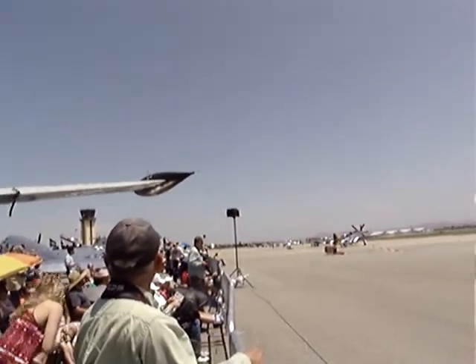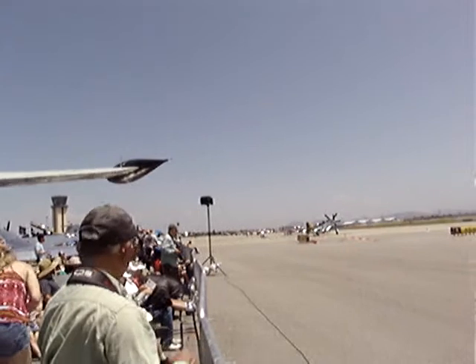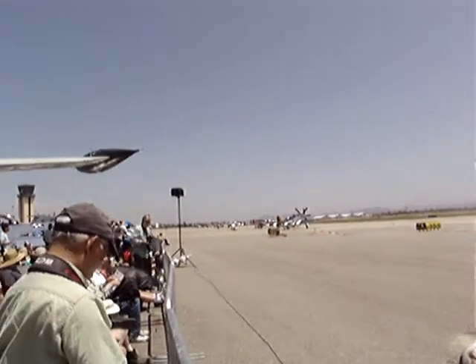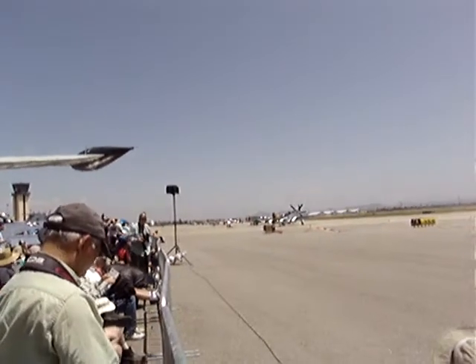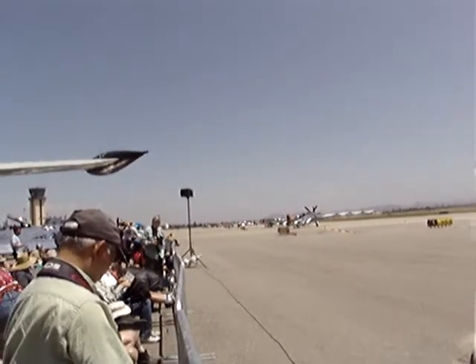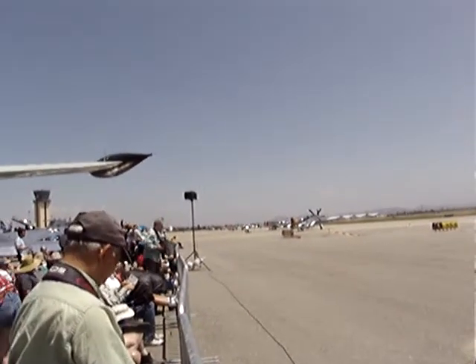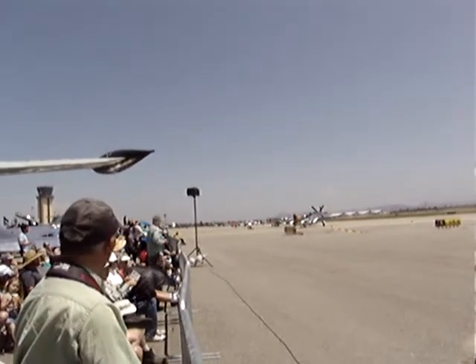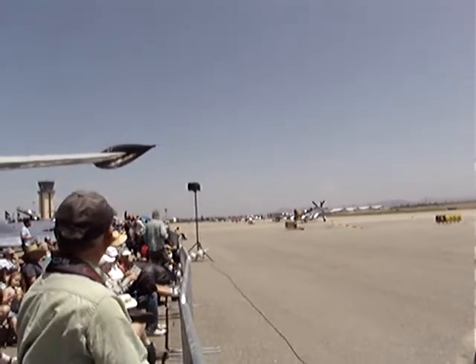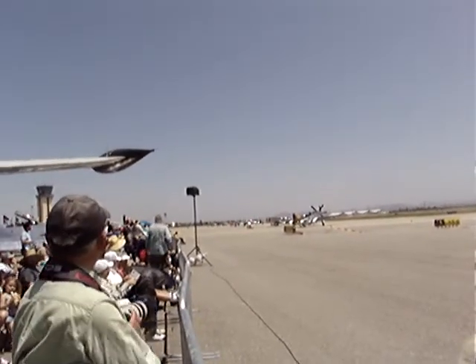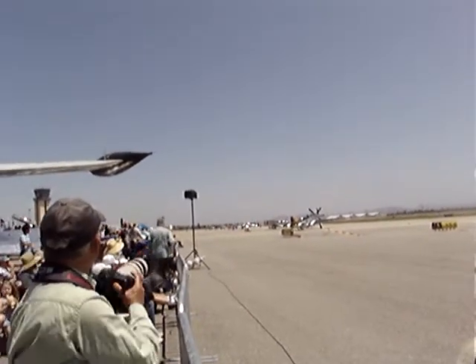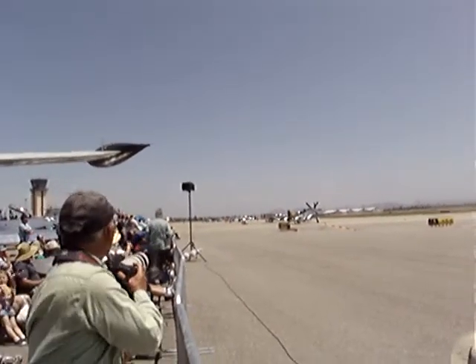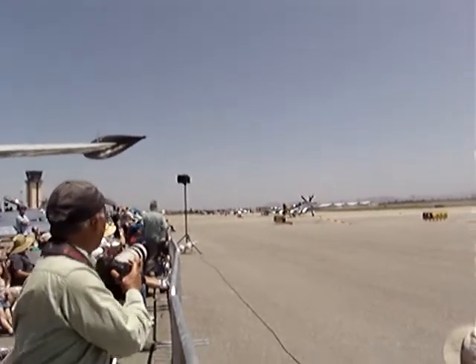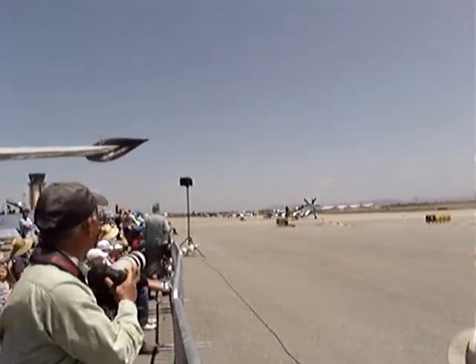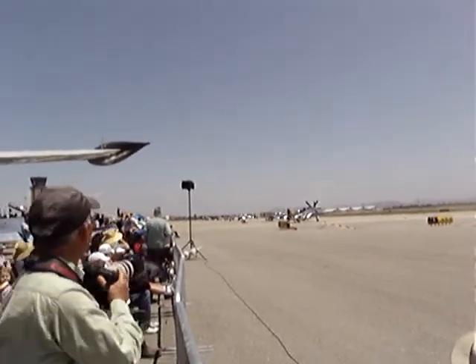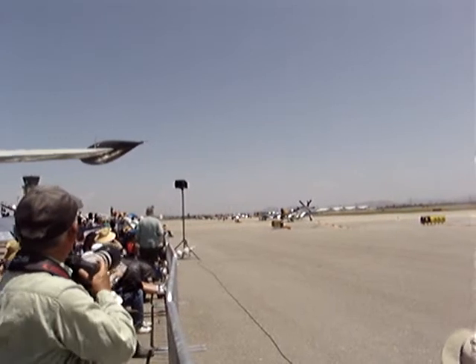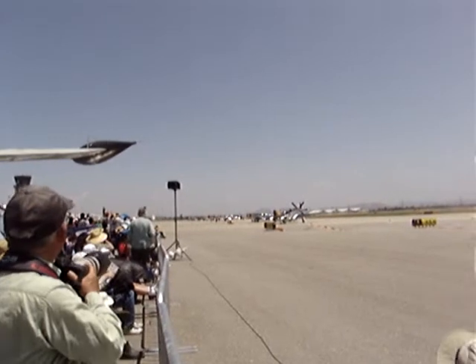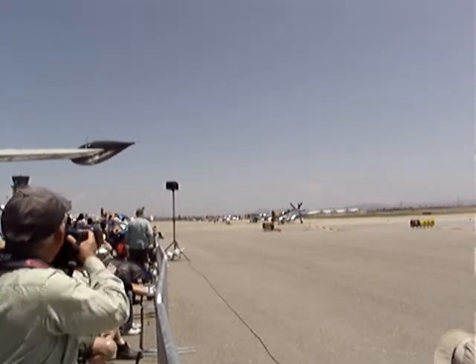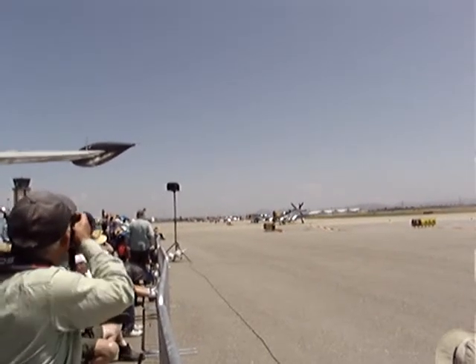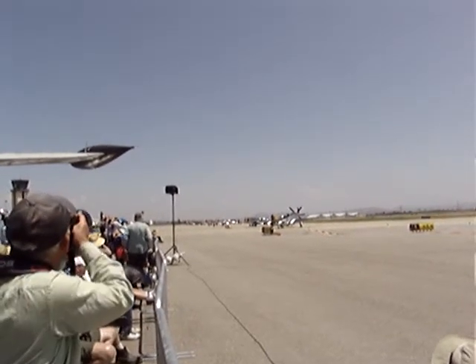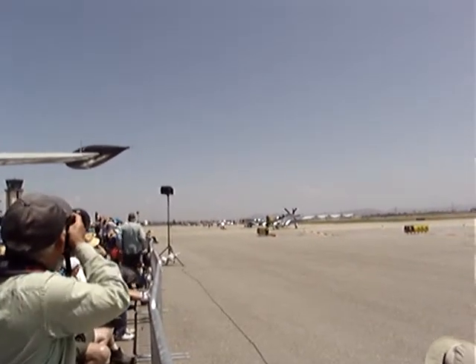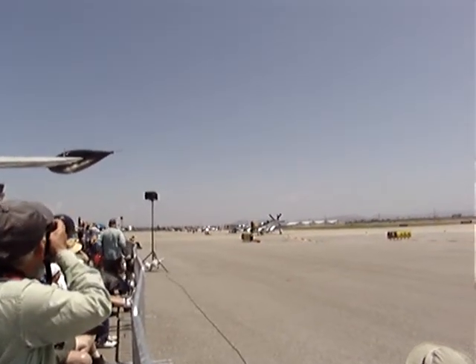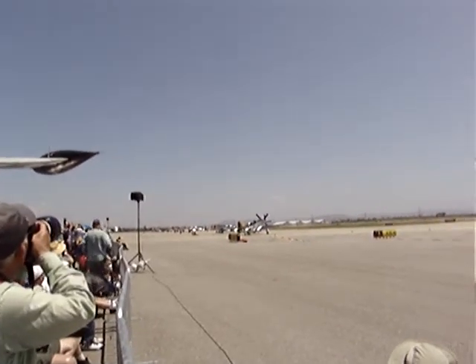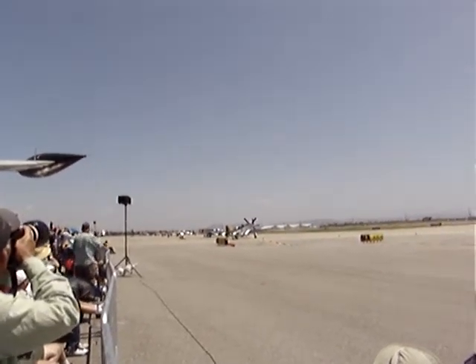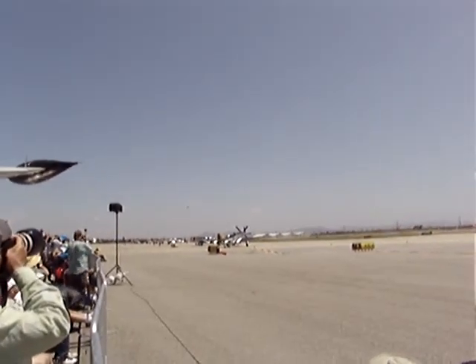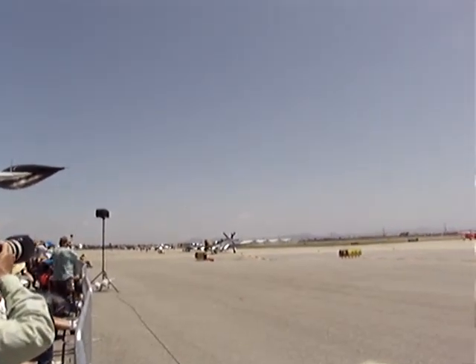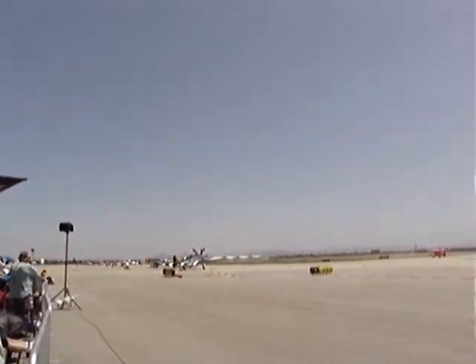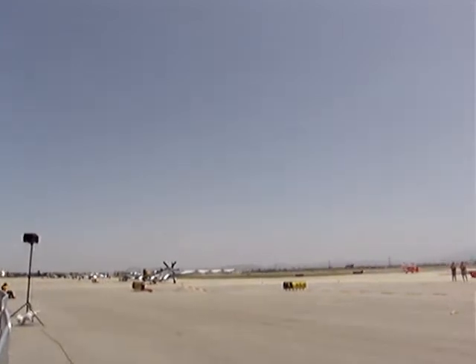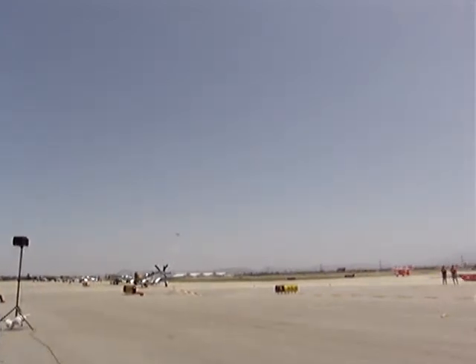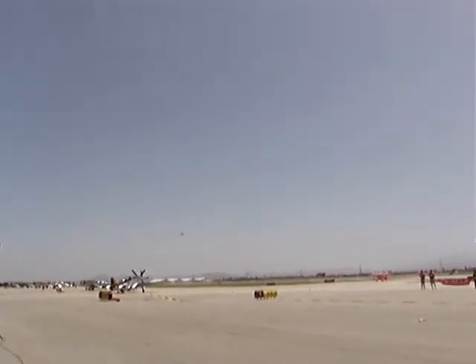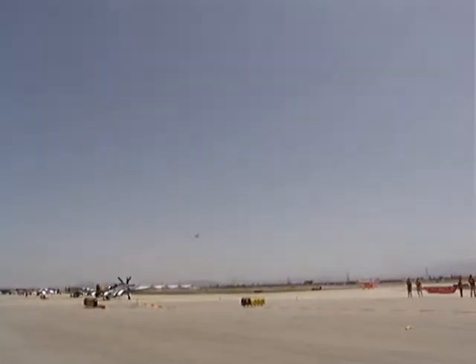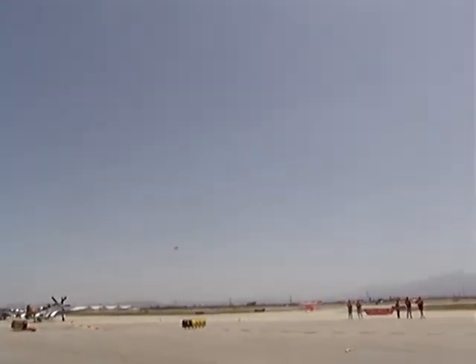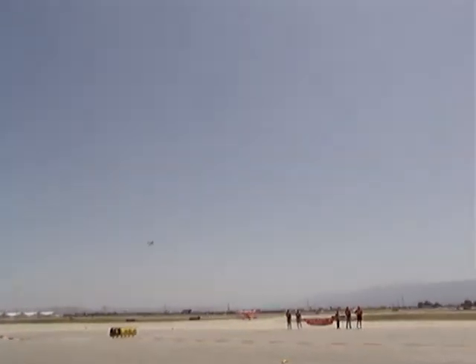The MiG is coming the other way now, approaching from the east. Get a good look at this stubby little jet. The MiG-15 is being flown by Chris Fahey.